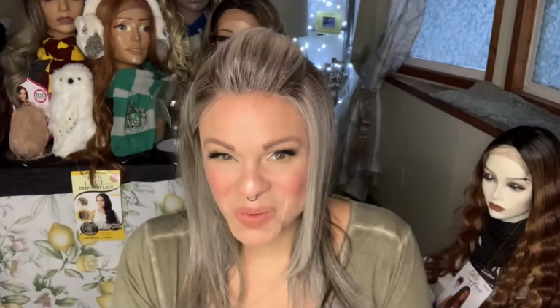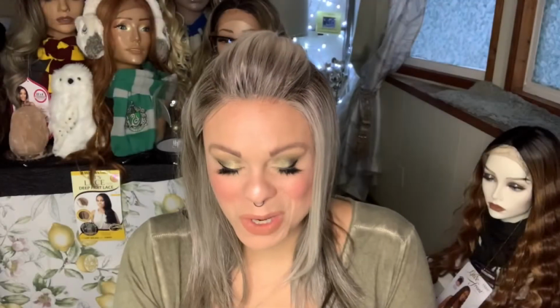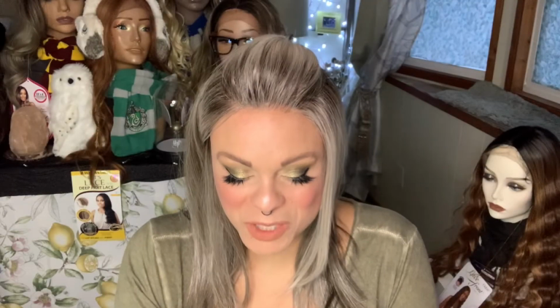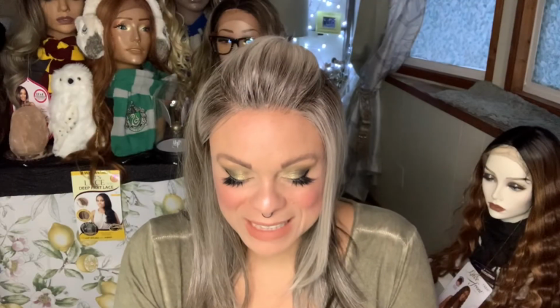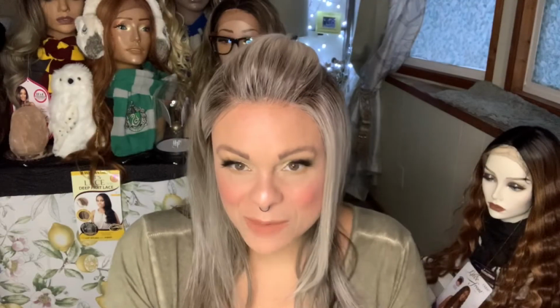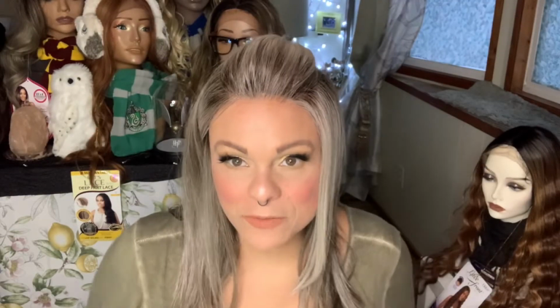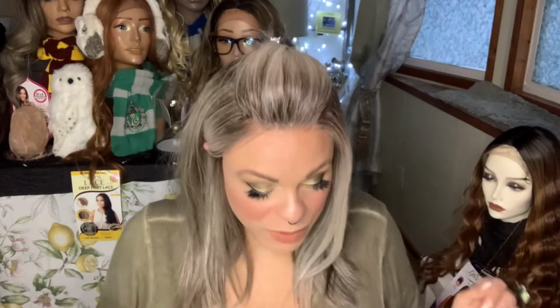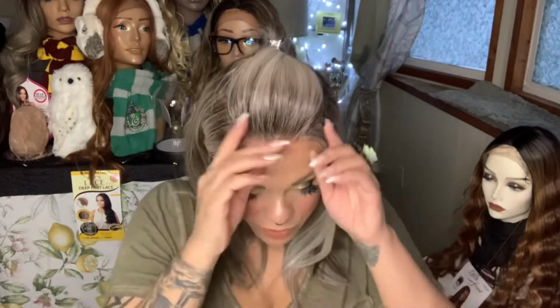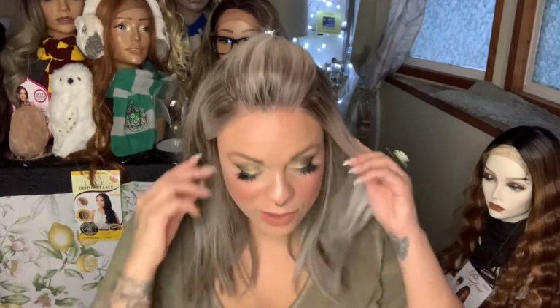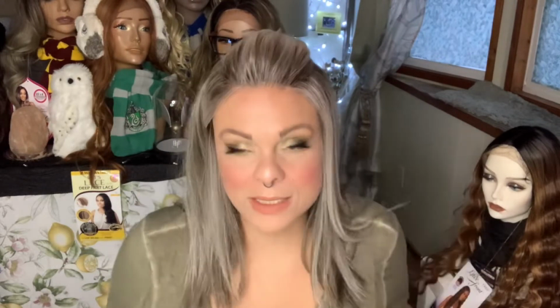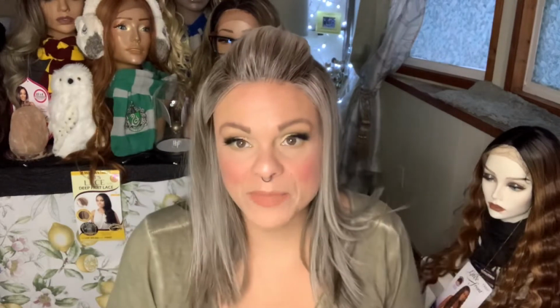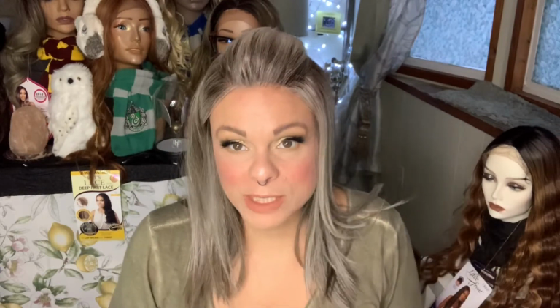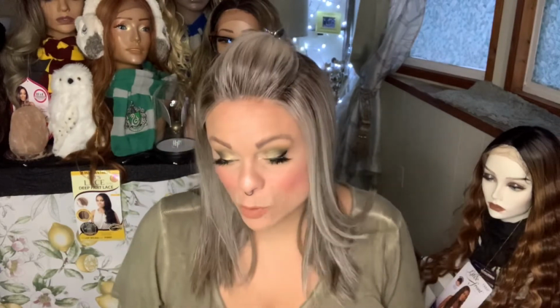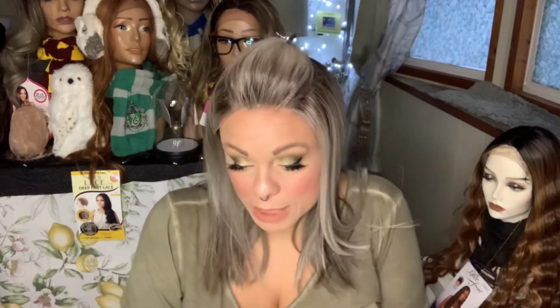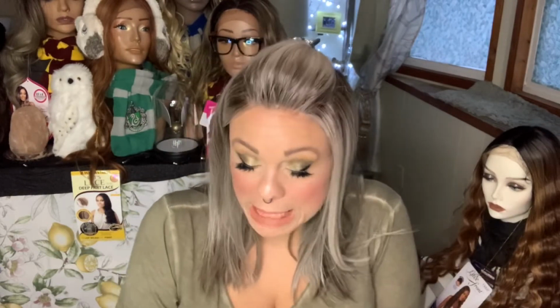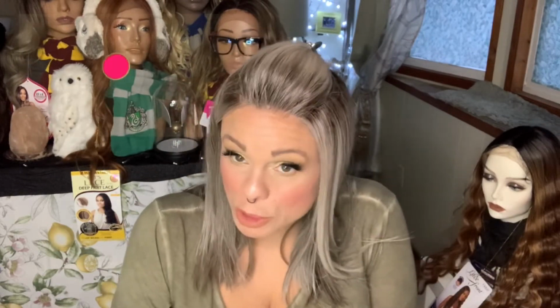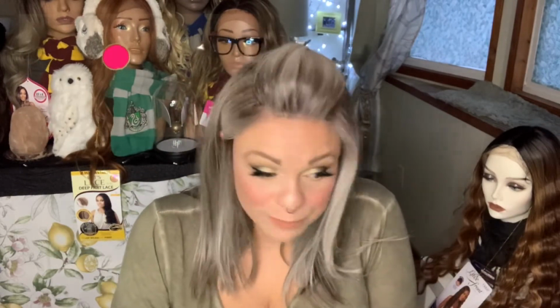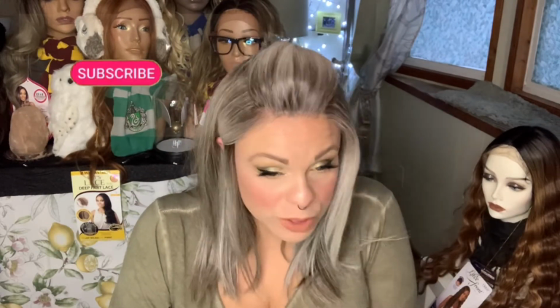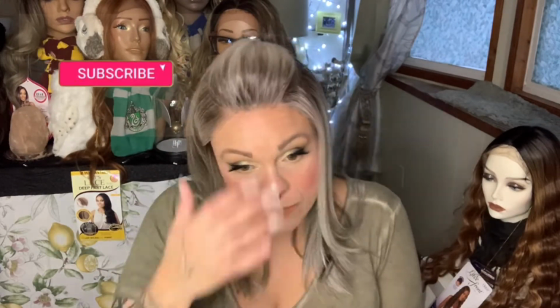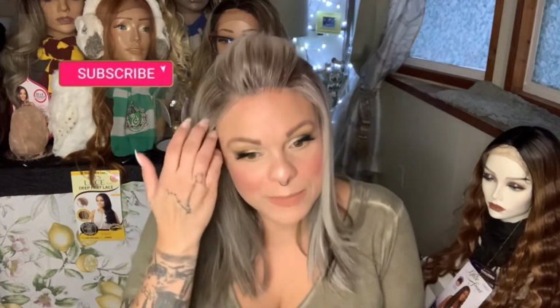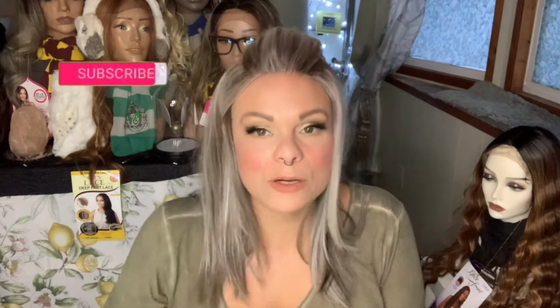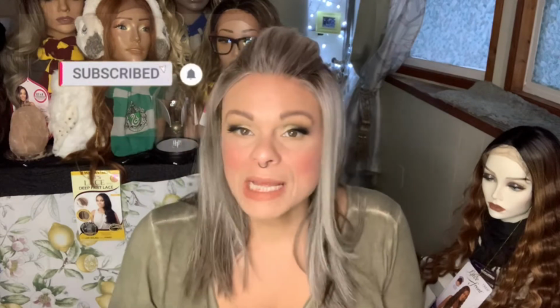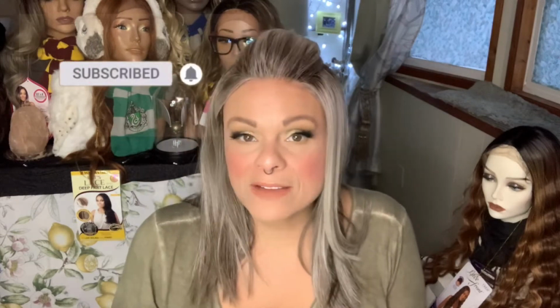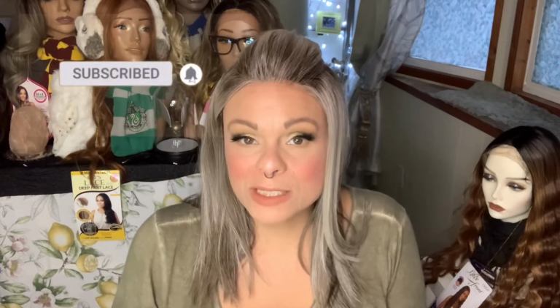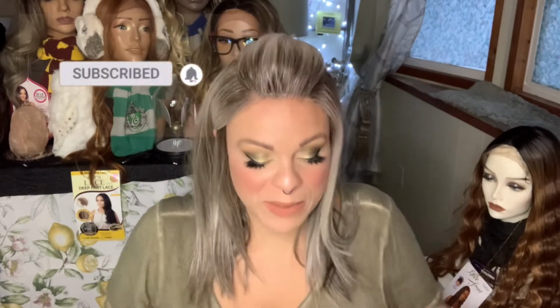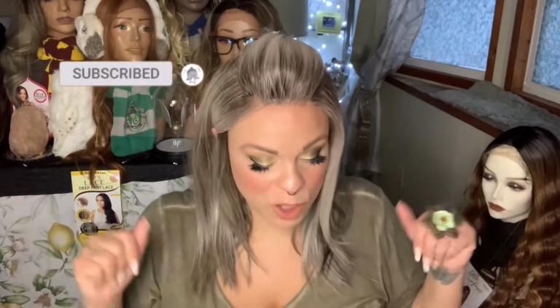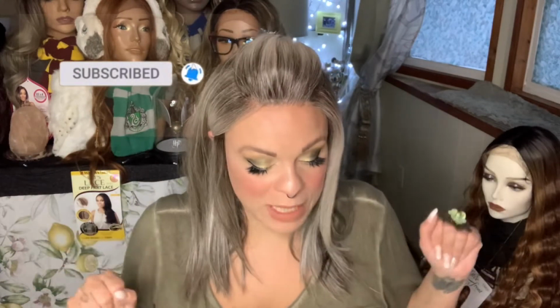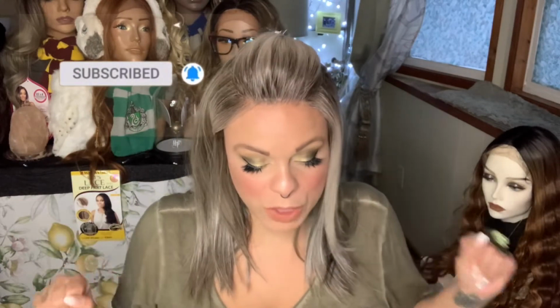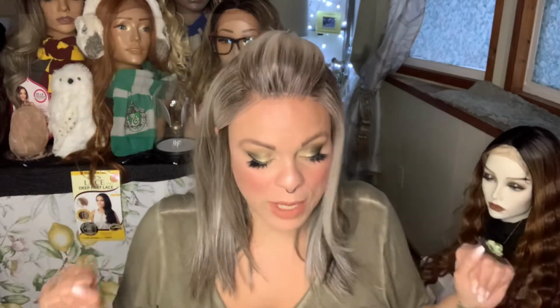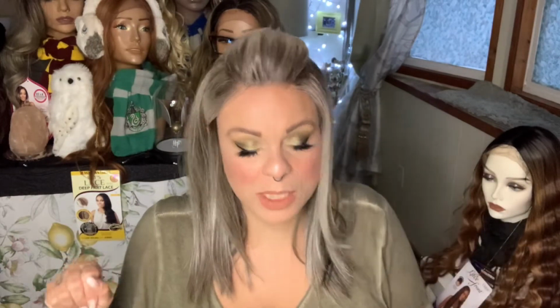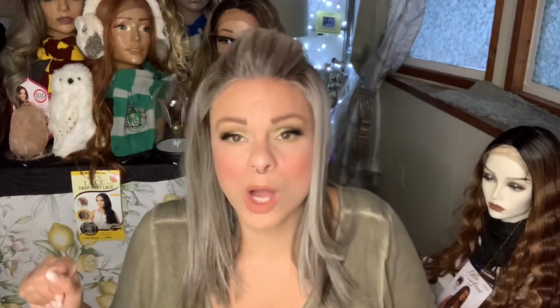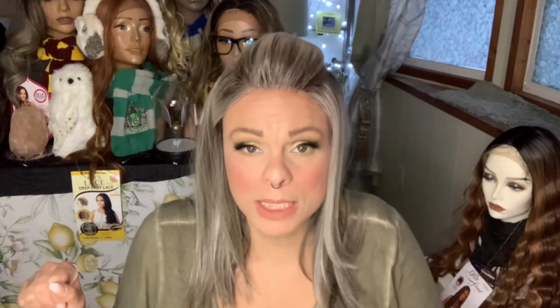Hello, welcome back to my channel. I upload four times a week: Tuesday, Thursday, Saturday, and Sunday. I do mostly synthetic wig related content here. We're multicultural, we're inclusive, so if you haven't subscribed, please do so. If you have, you're one of my little doll babies. Hi doll baby, how are you? So happy that you are here.